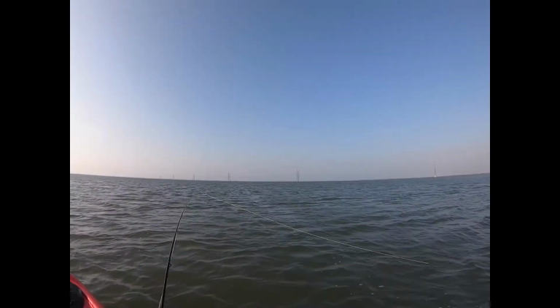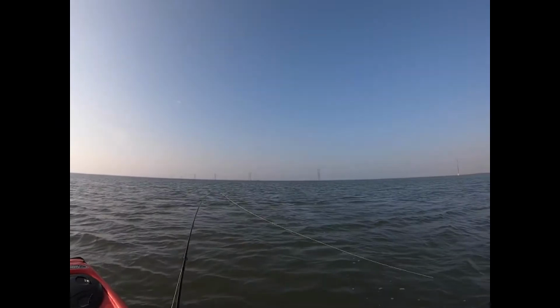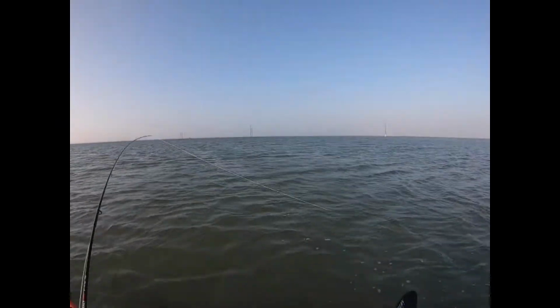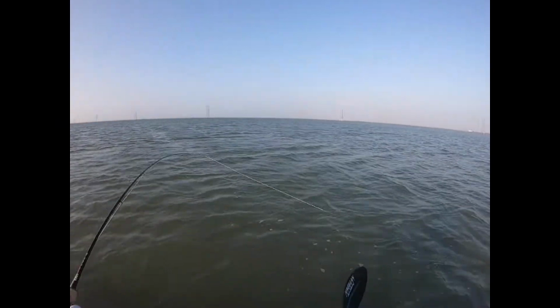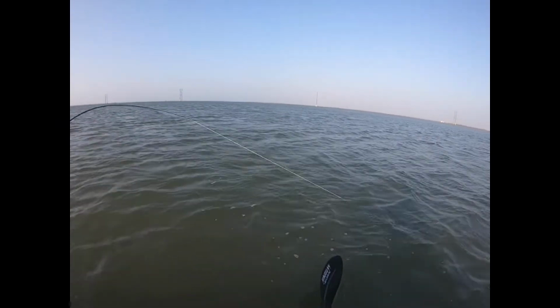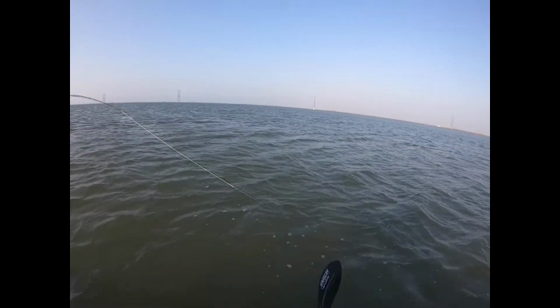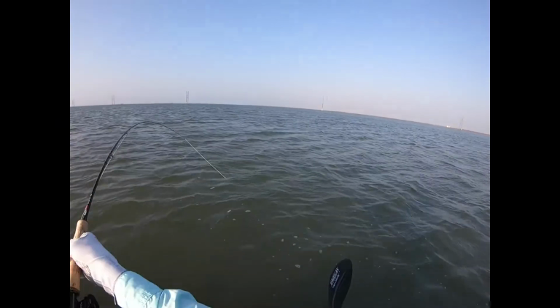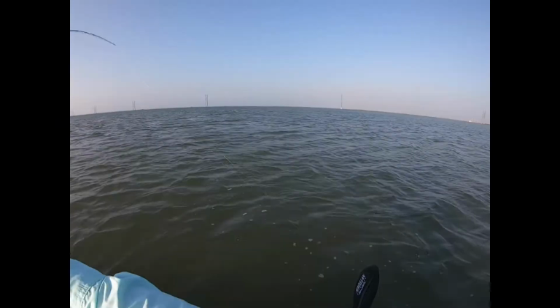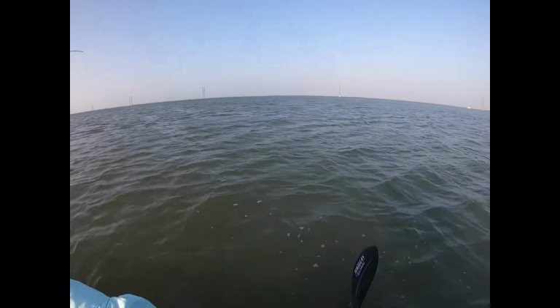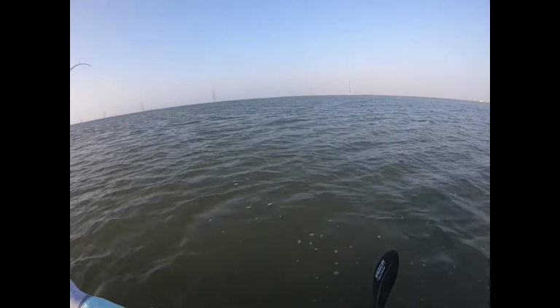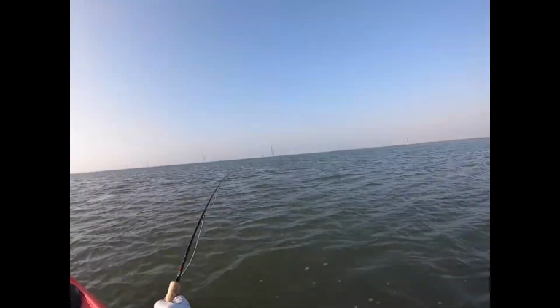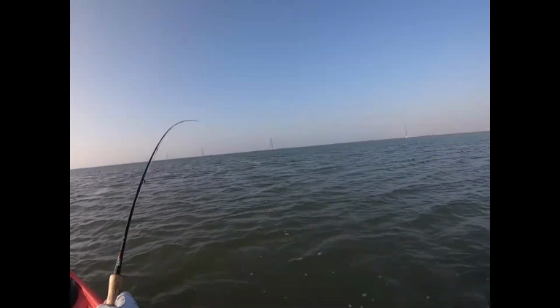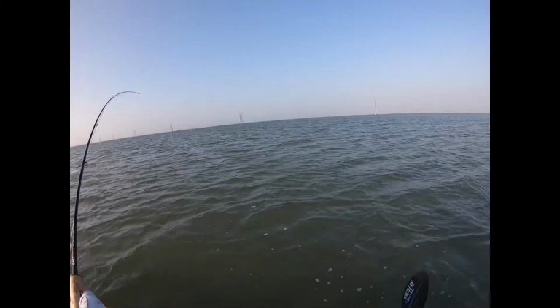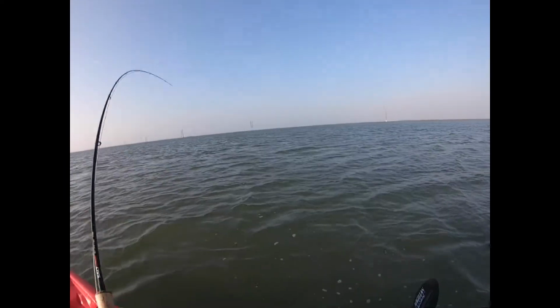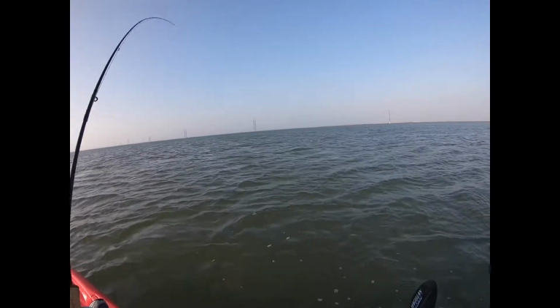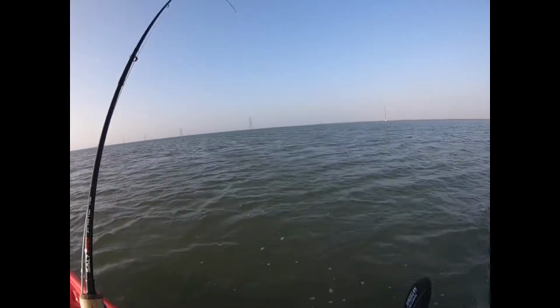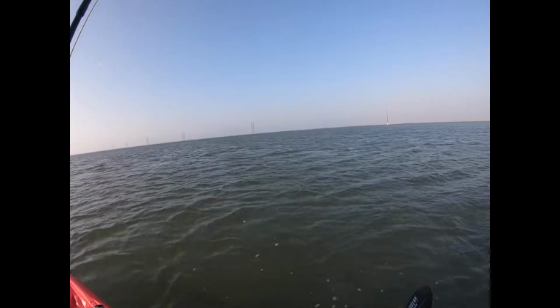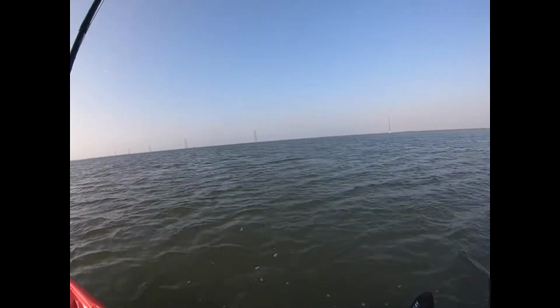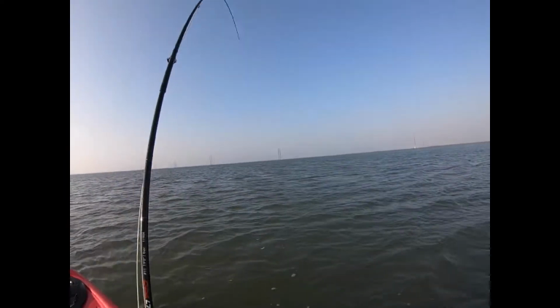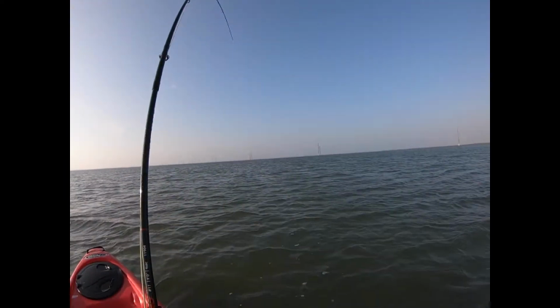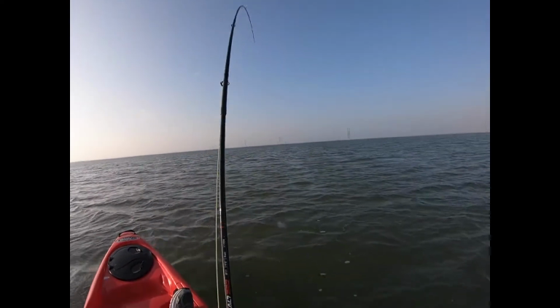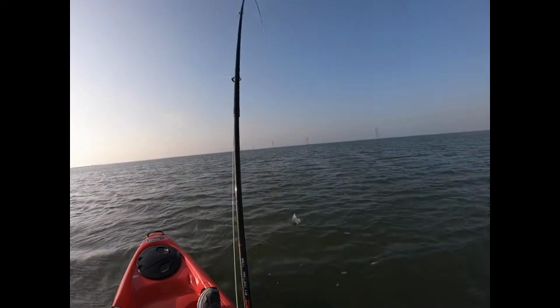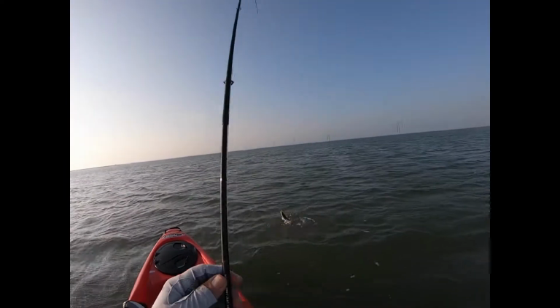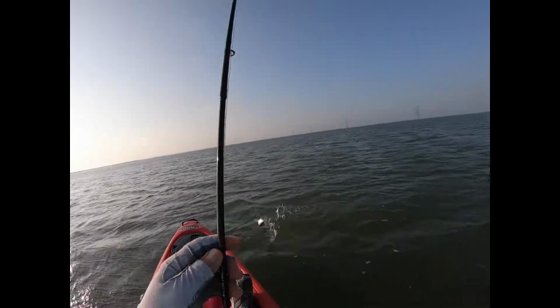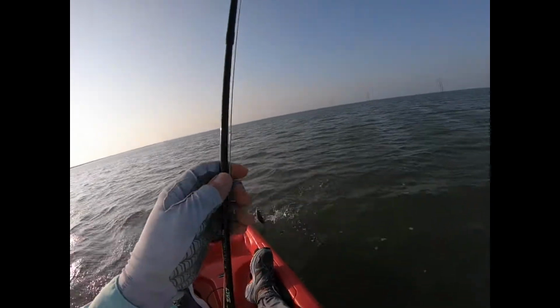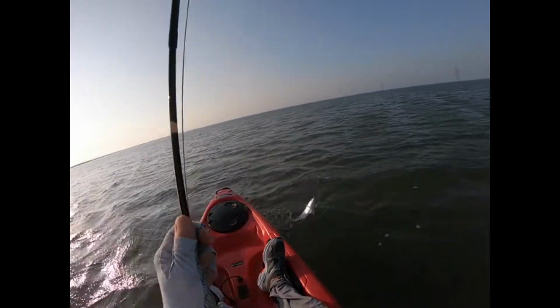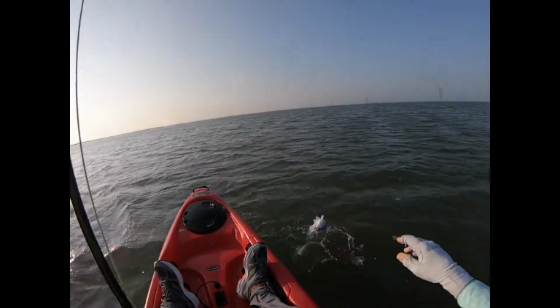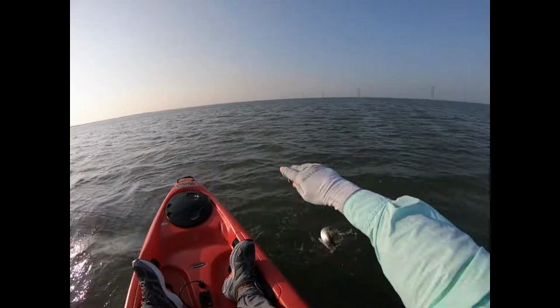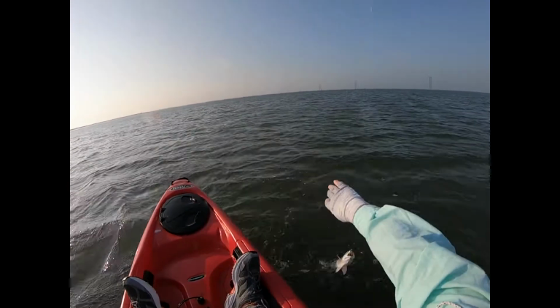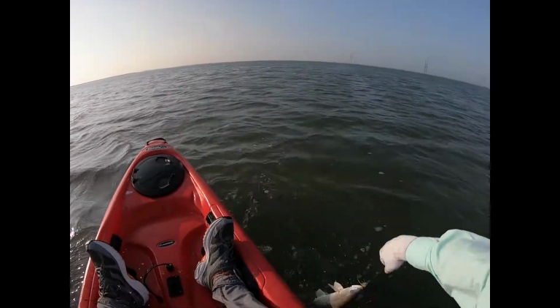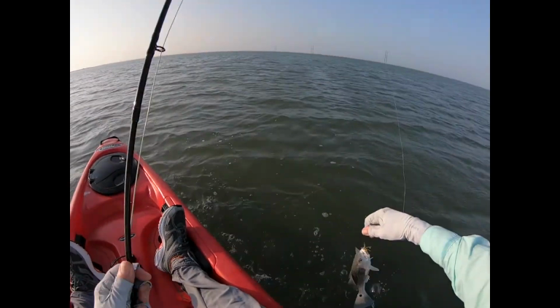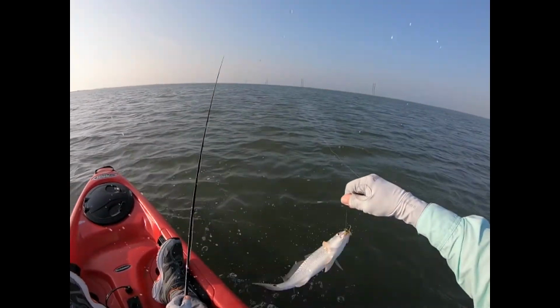Got first blood here. Kind of just drifting across this flat and we got a... what is that? A little baby drum. We got our first drum.